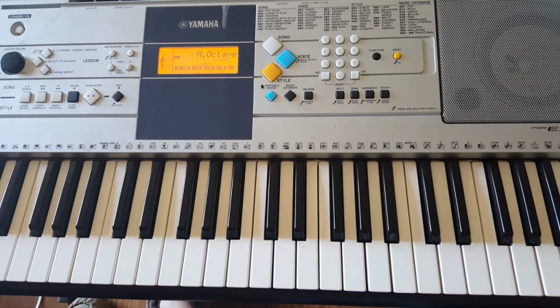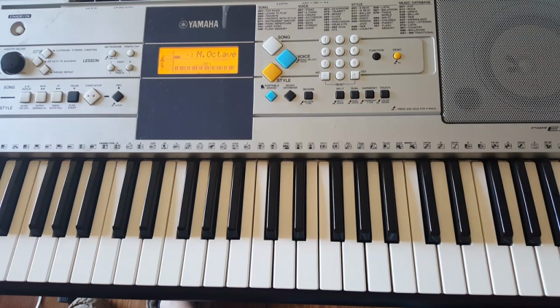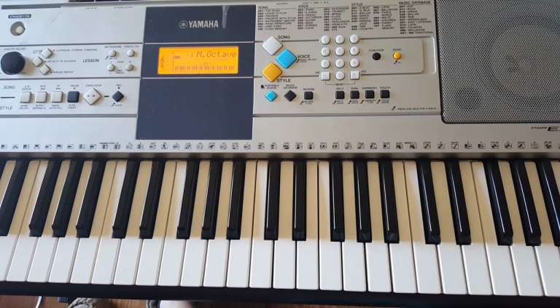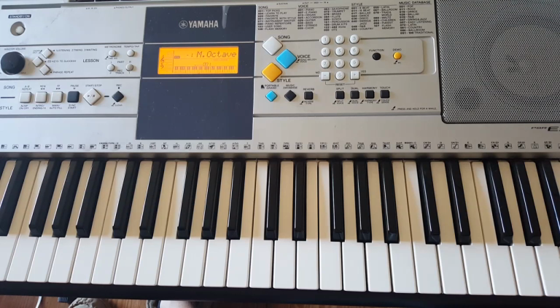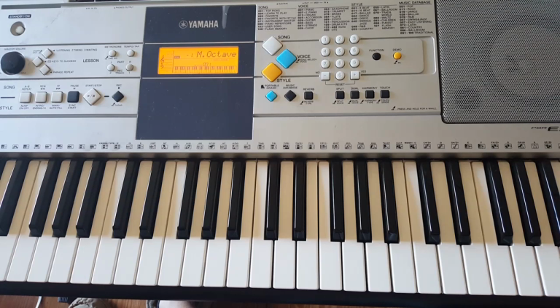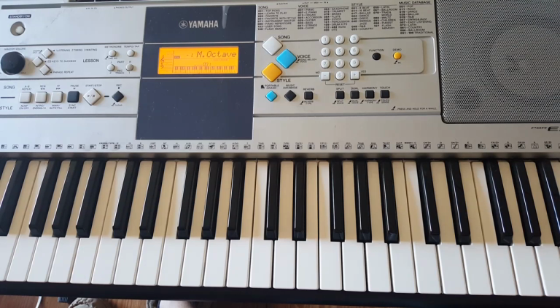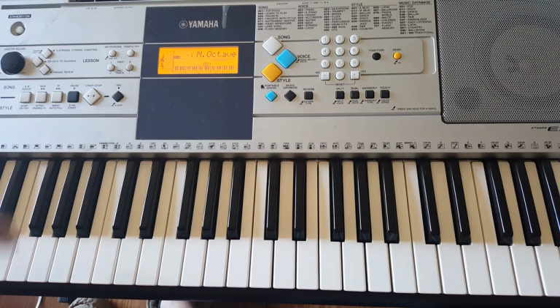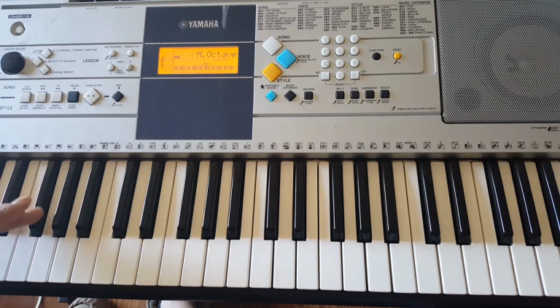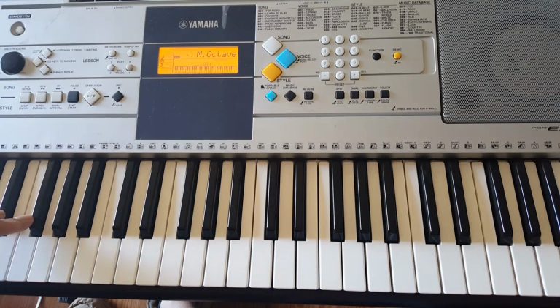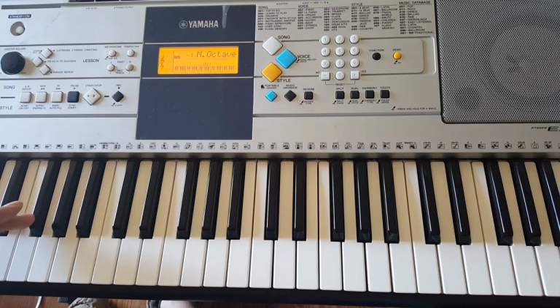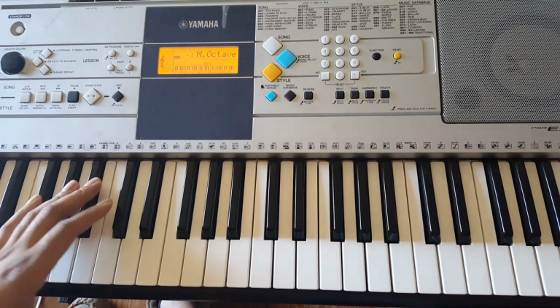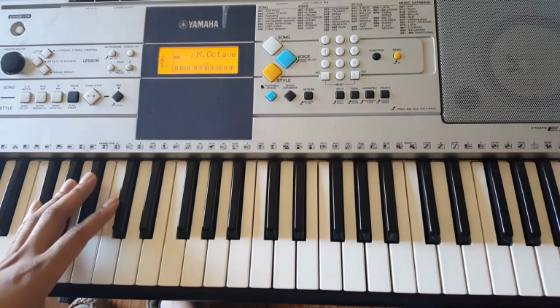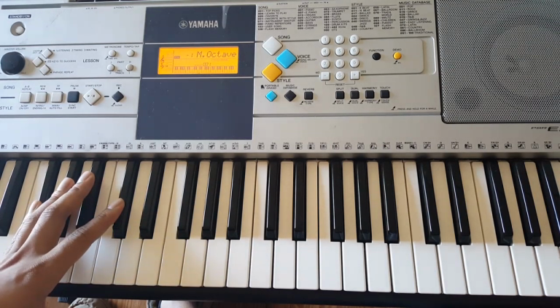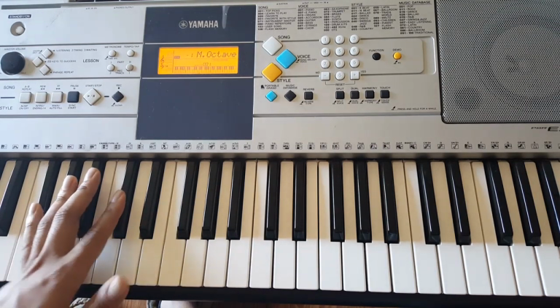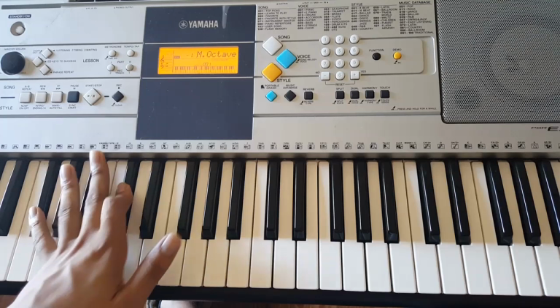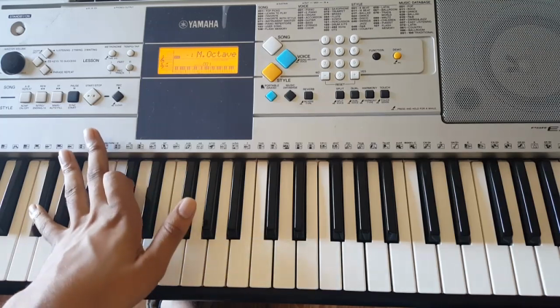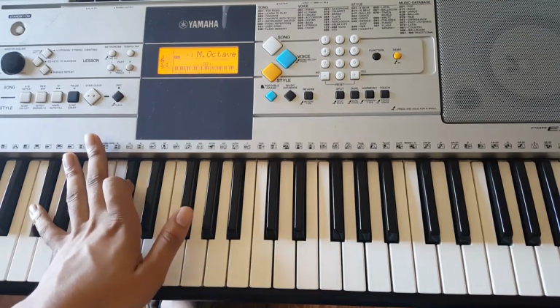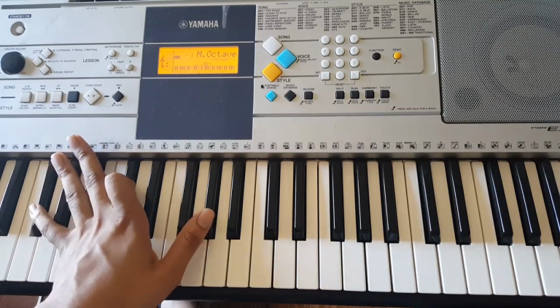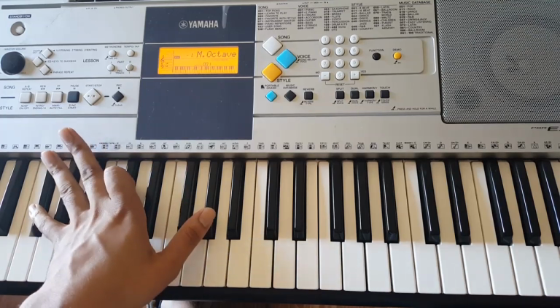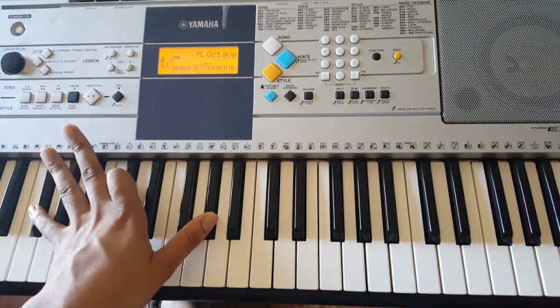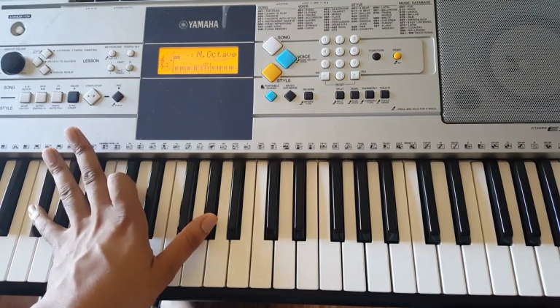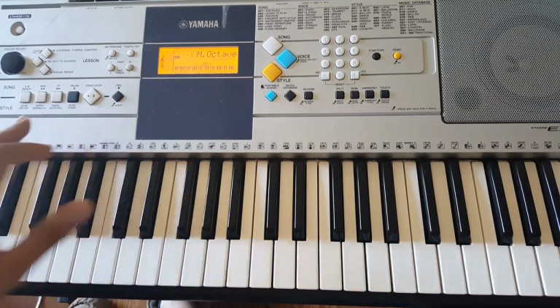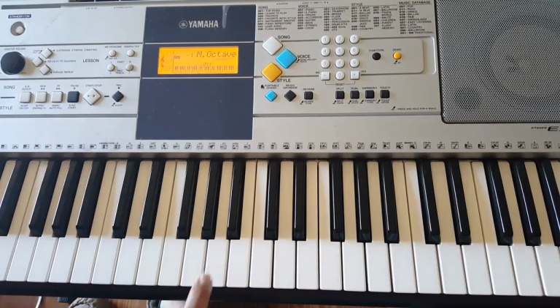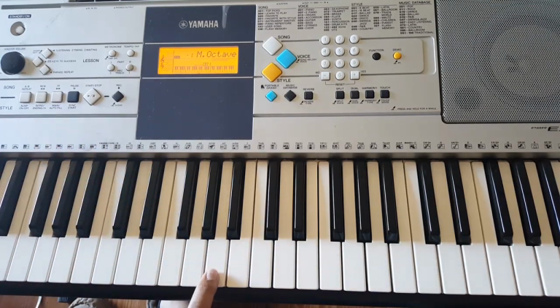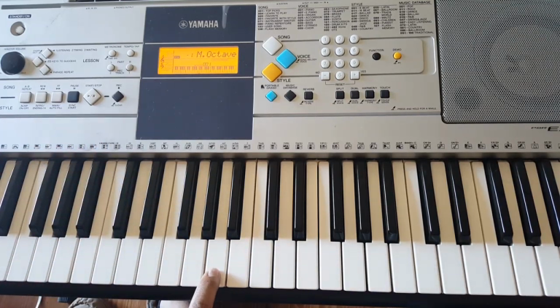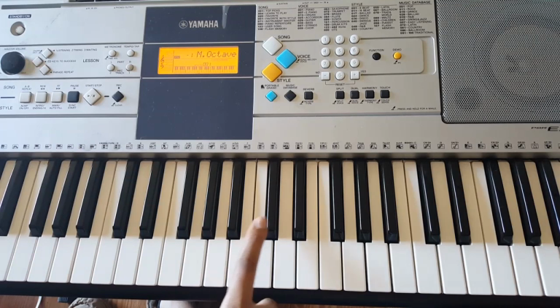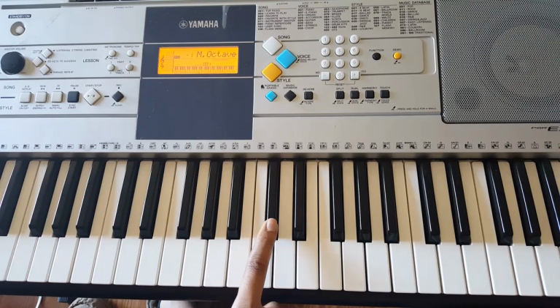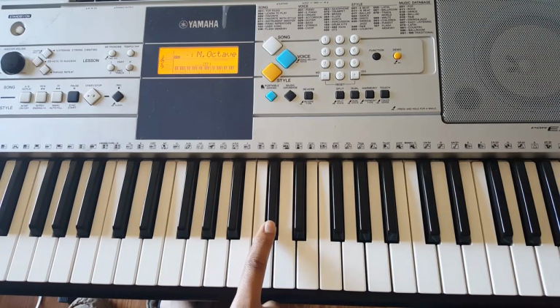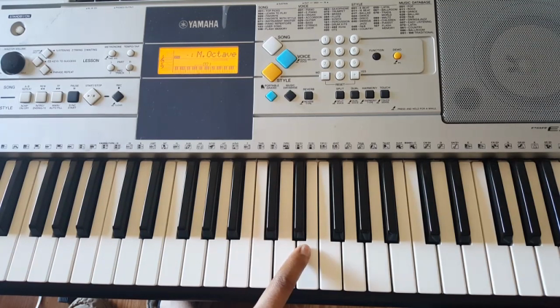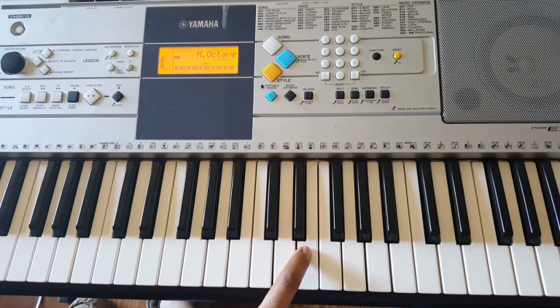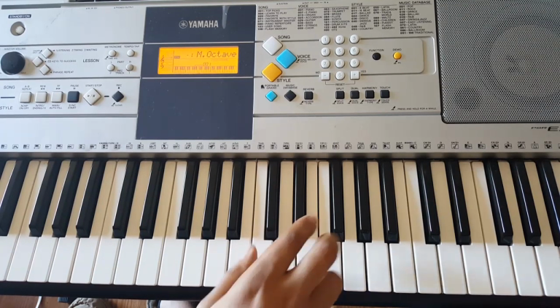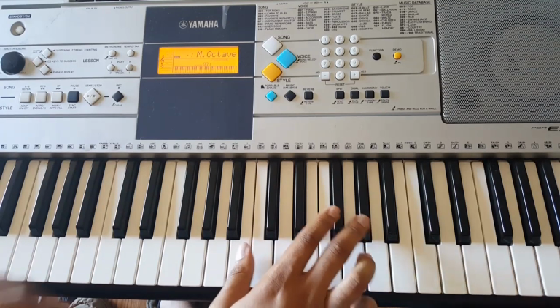The way I play it — right hand is going to be G flat, D flat, A flat. Right hand is going to play A, D flat, E, A flat.